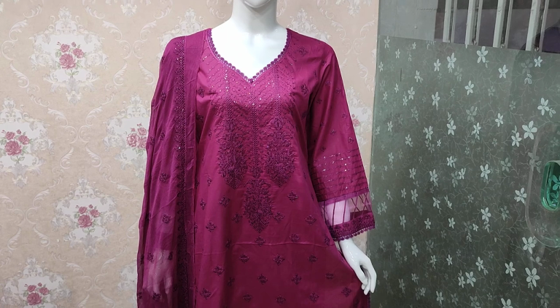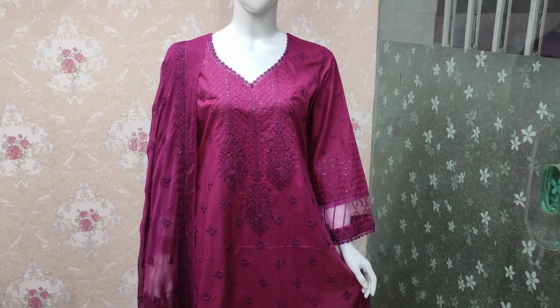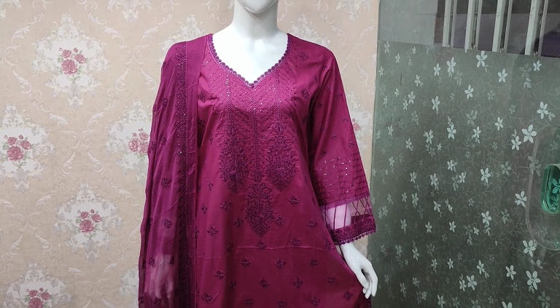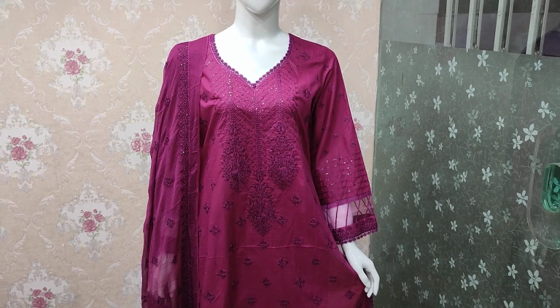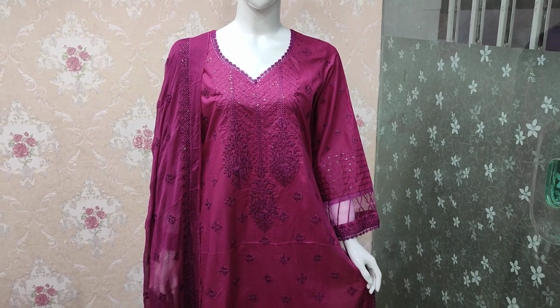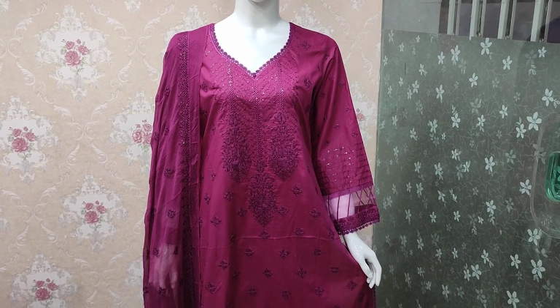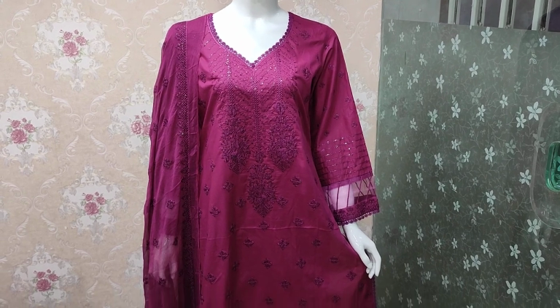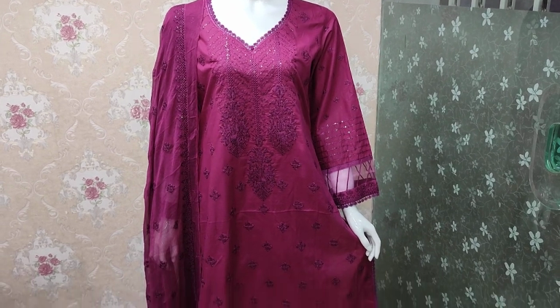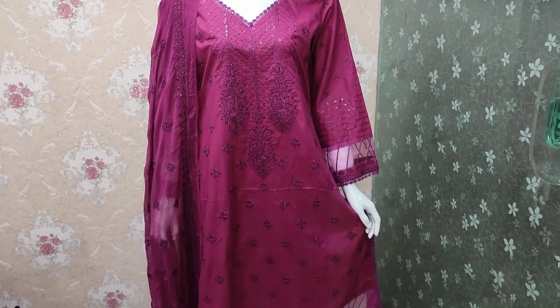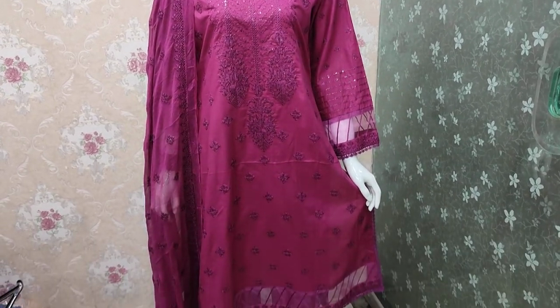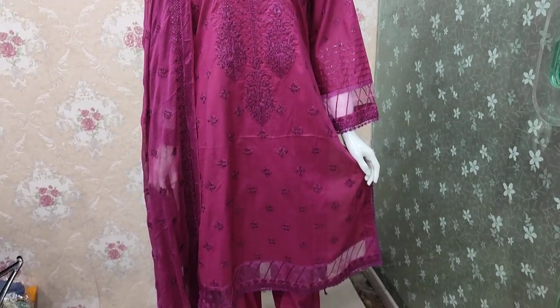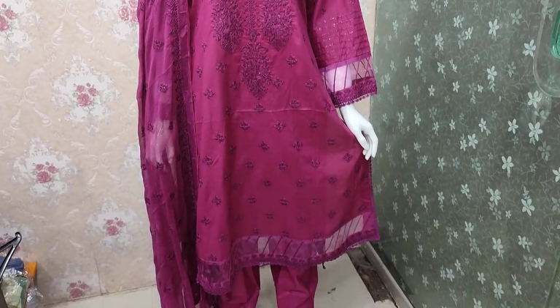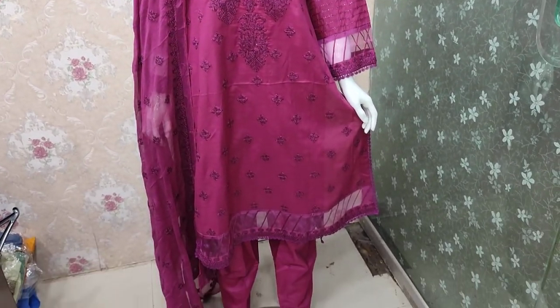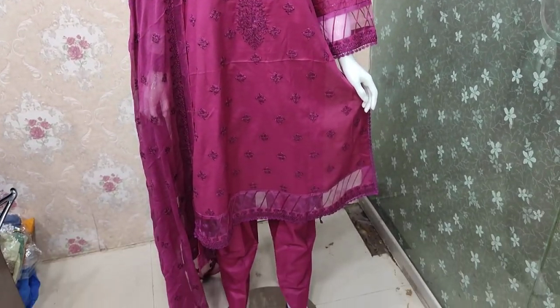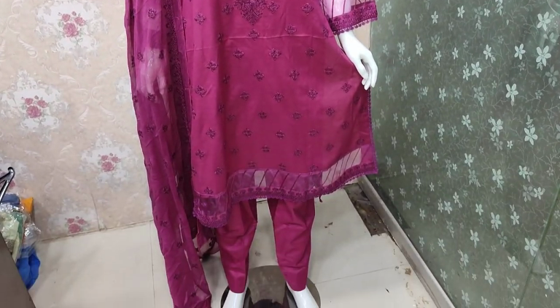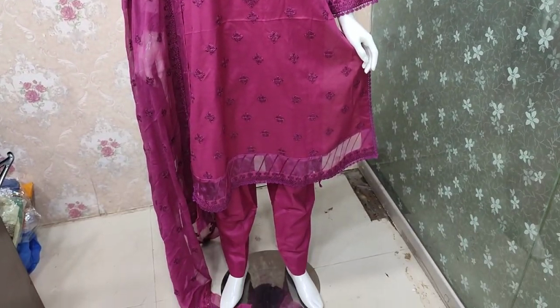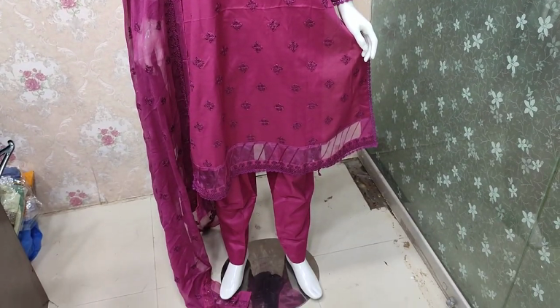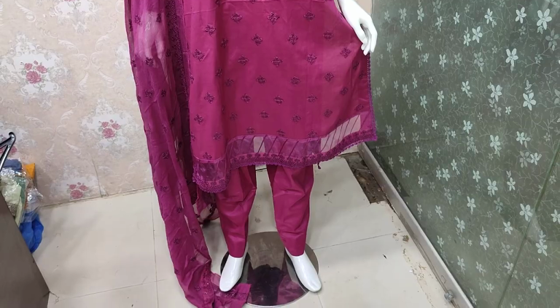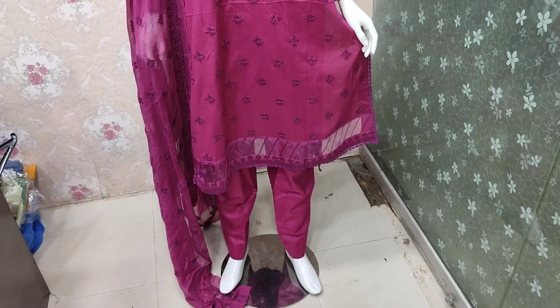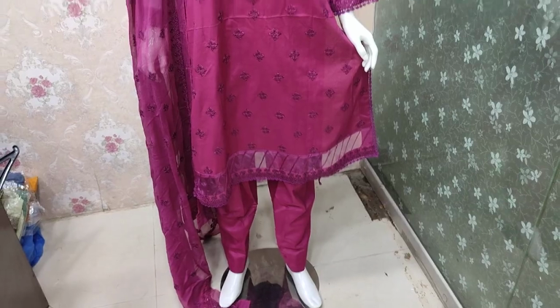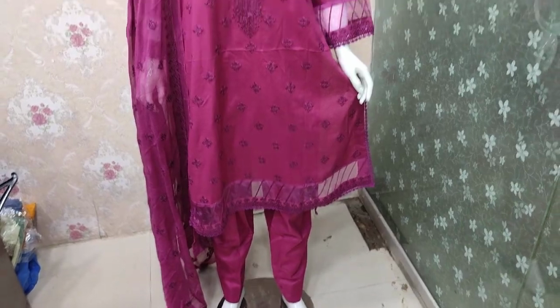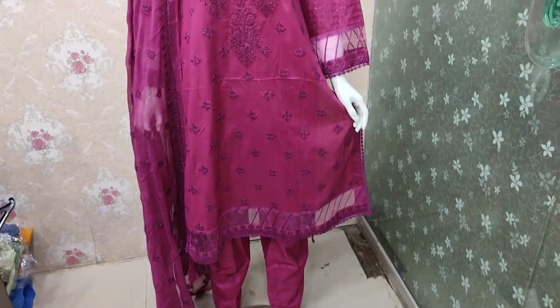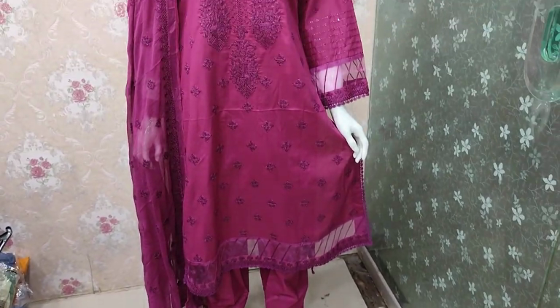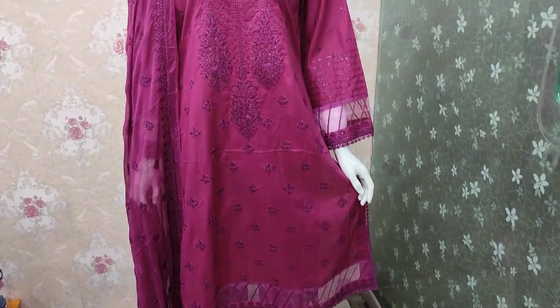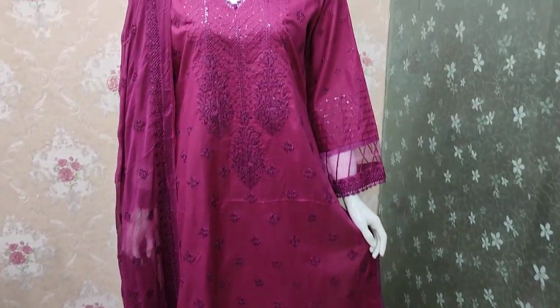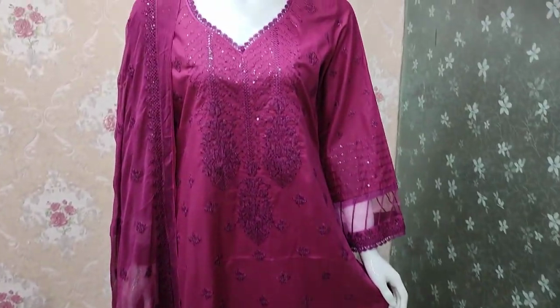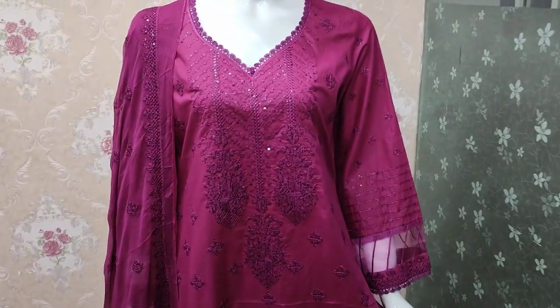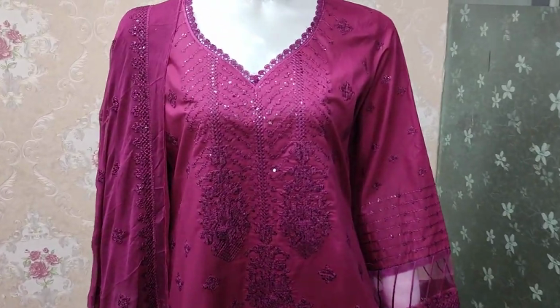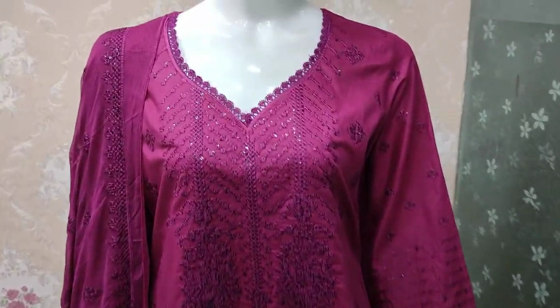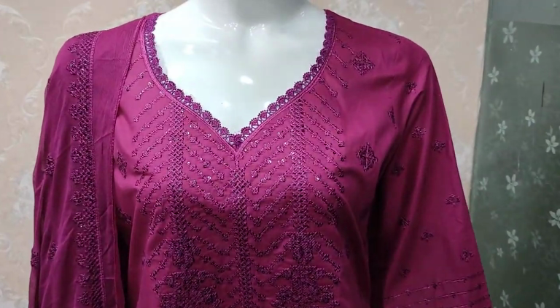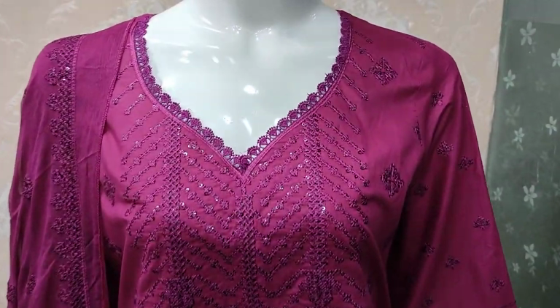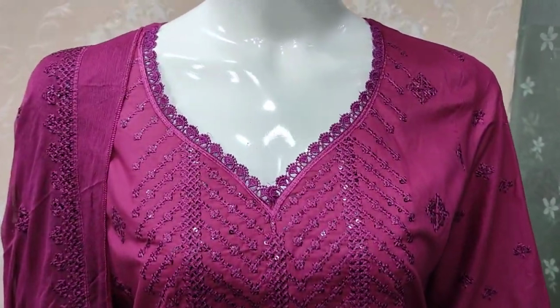Assalamu alikum everyone, Abdul Qadir here. This is a collection in the Shkaafat collection. This is where cotton prints are made.